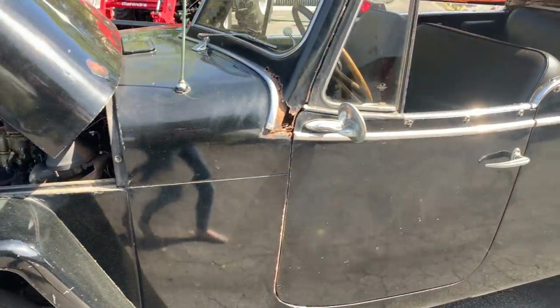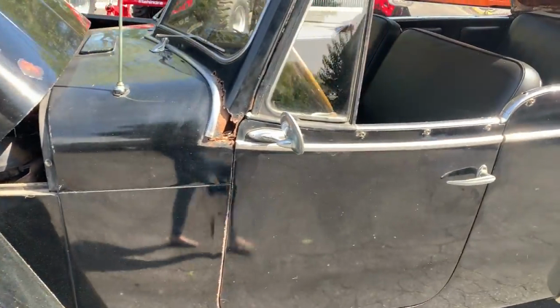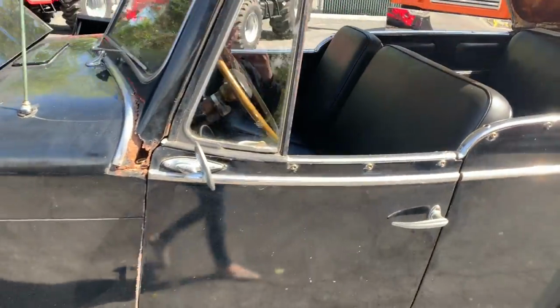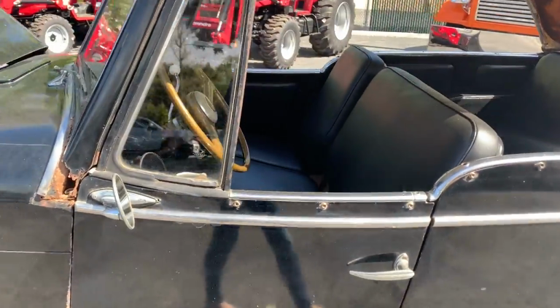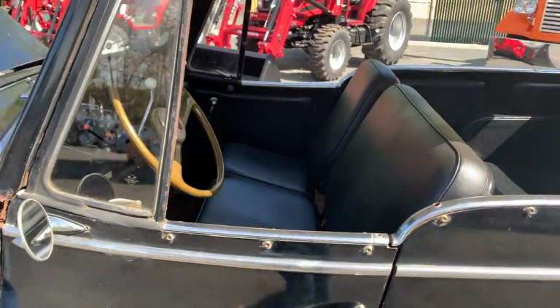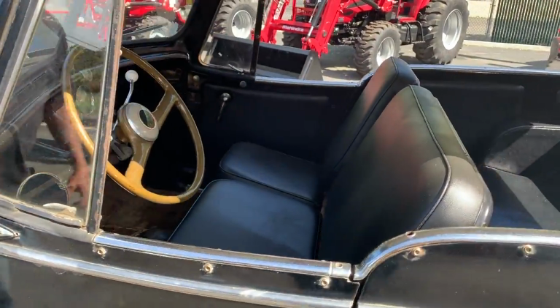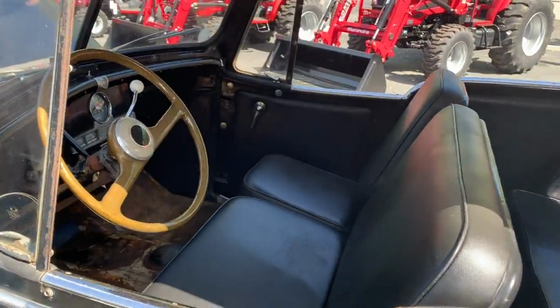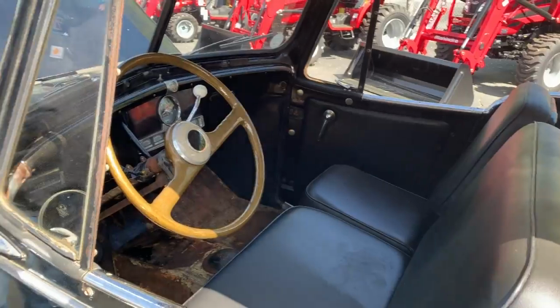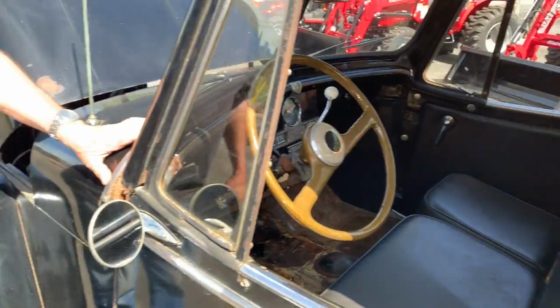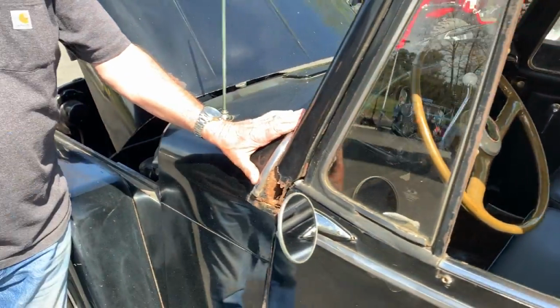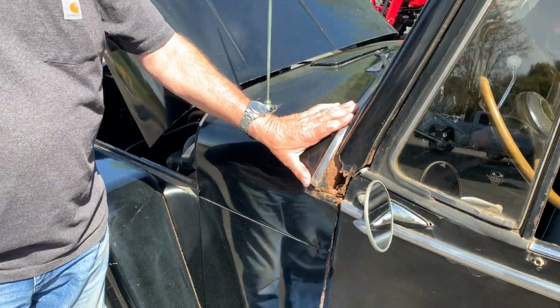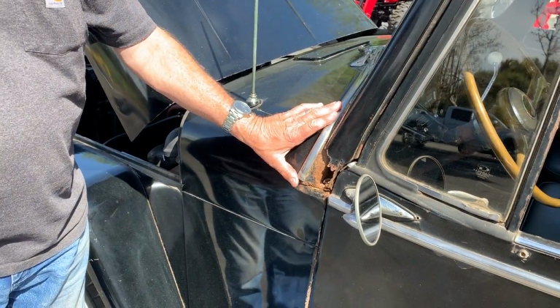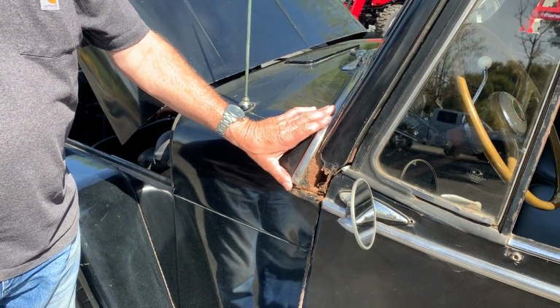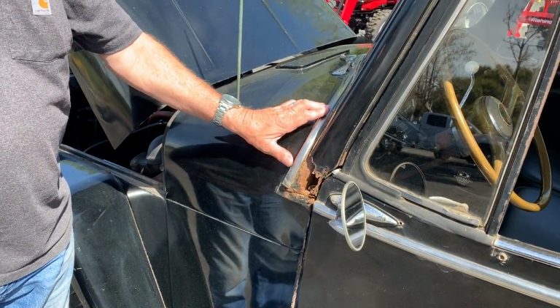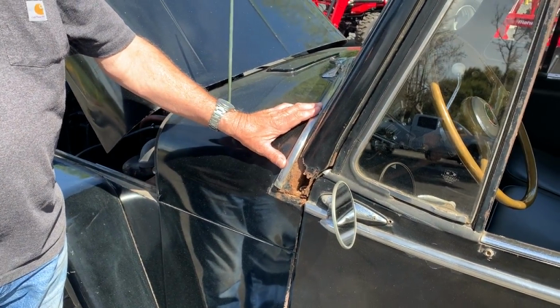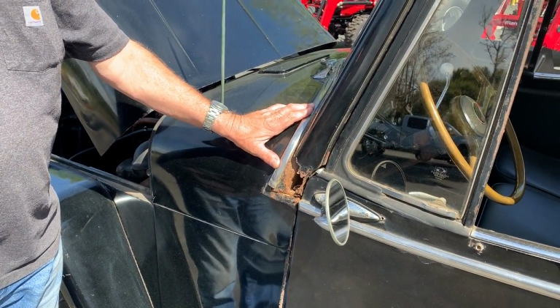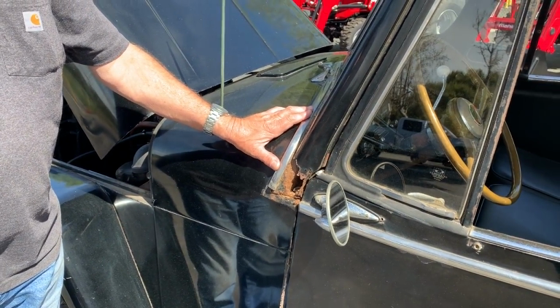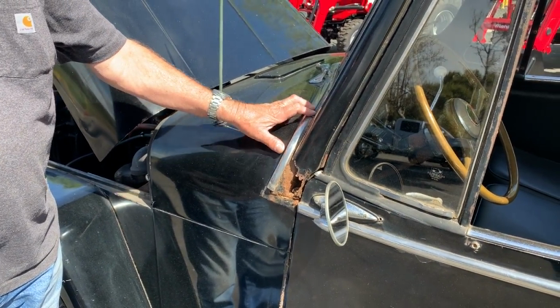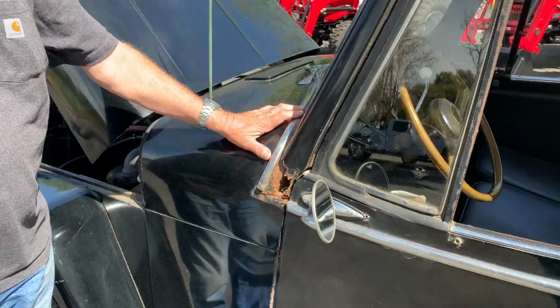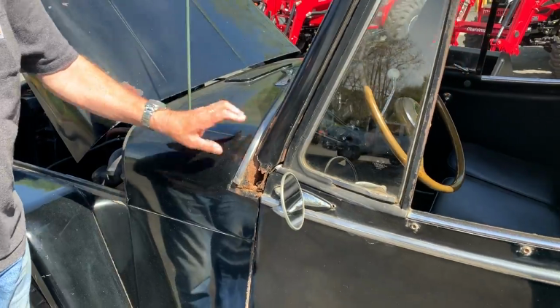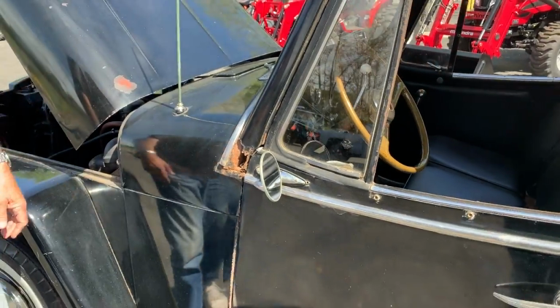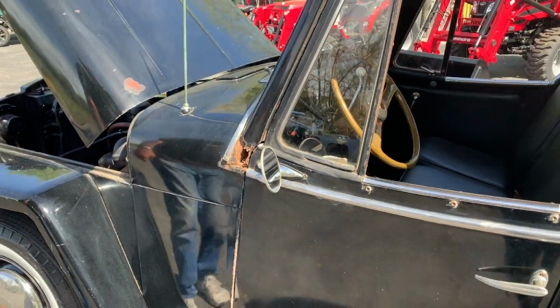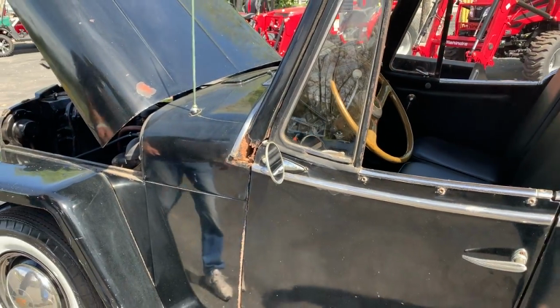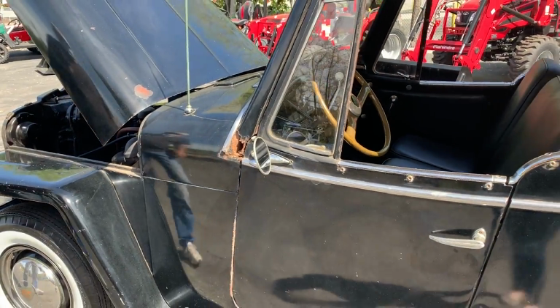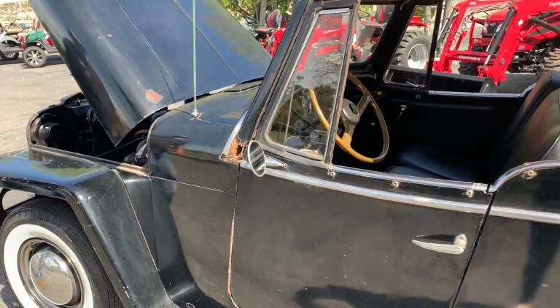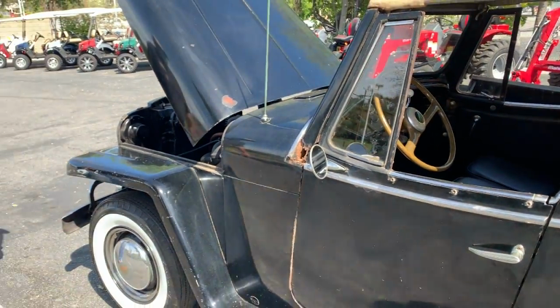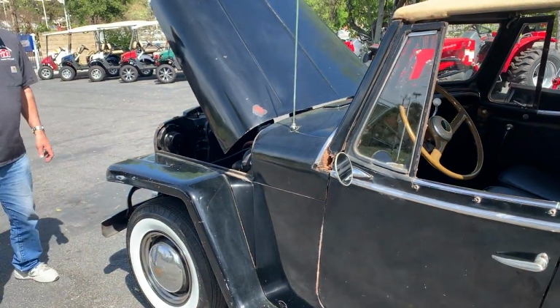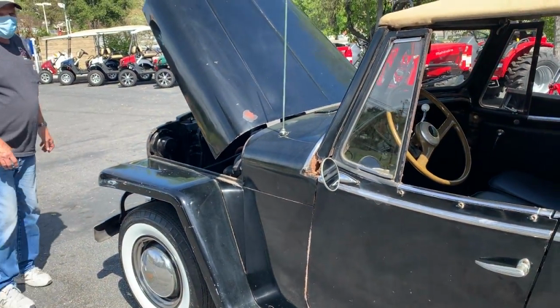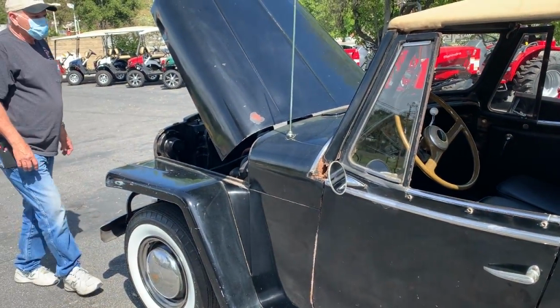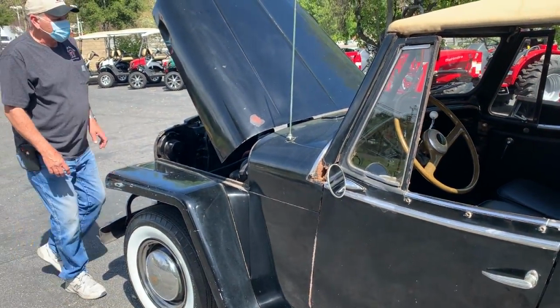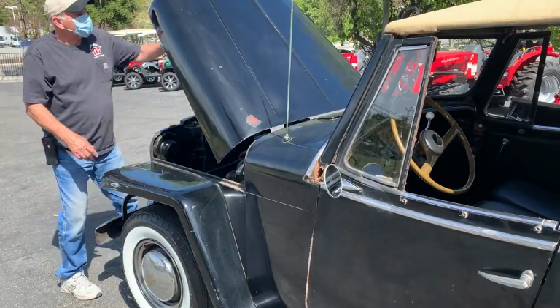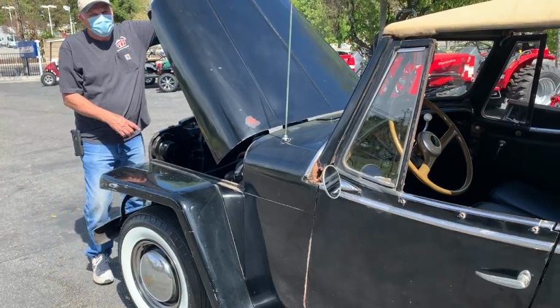The only bad spots are right here. That's because it was down in the beach area in a younger life. This one, from what I understand, has been stored for 45 years.